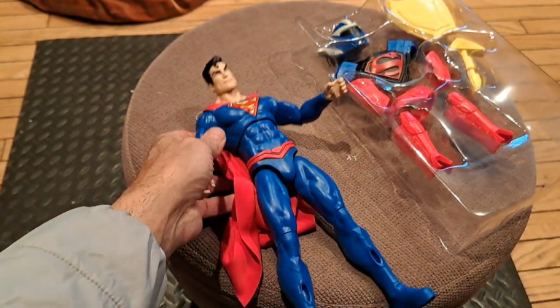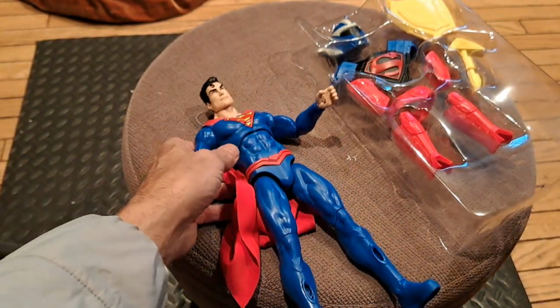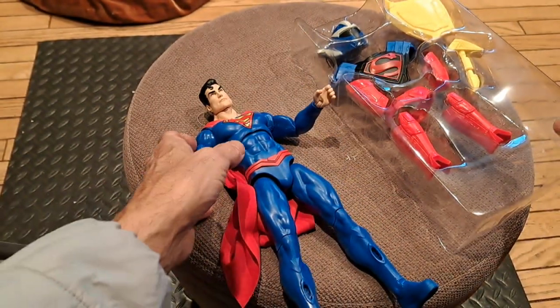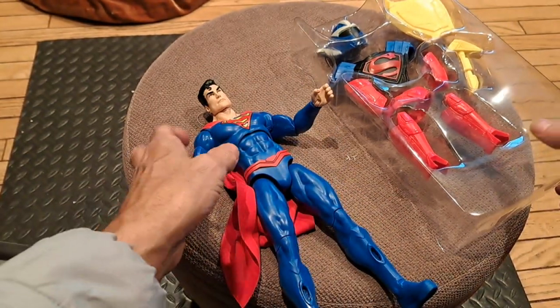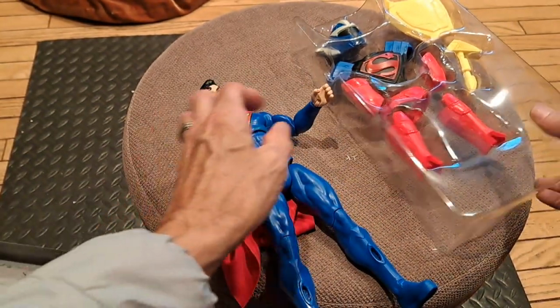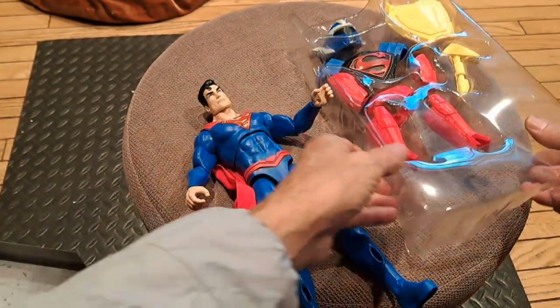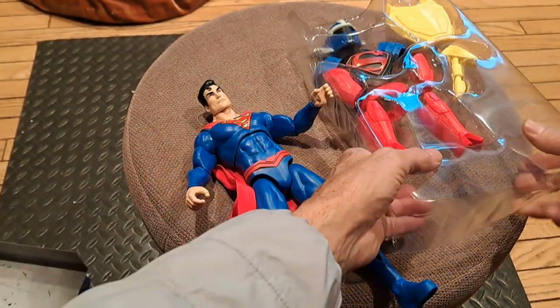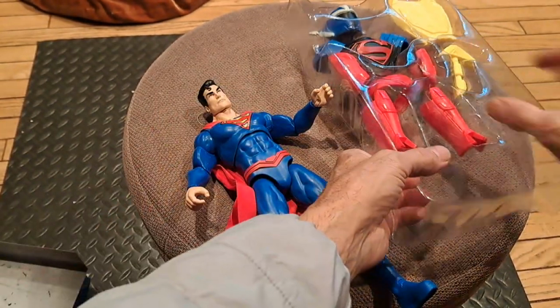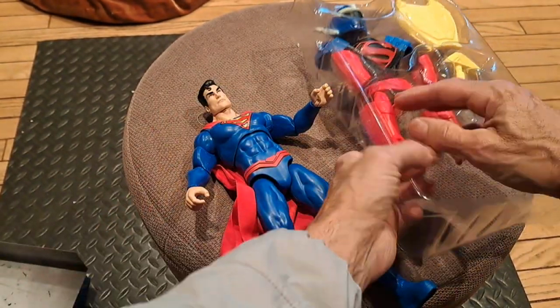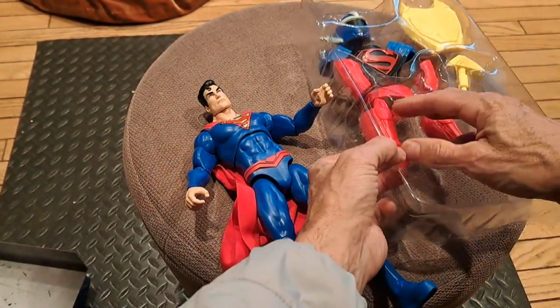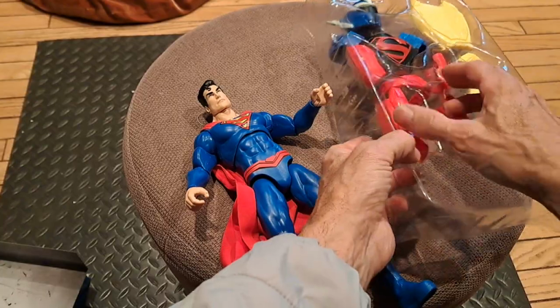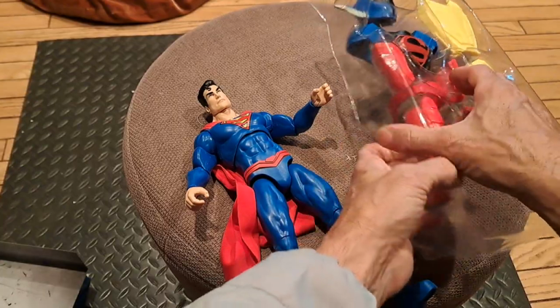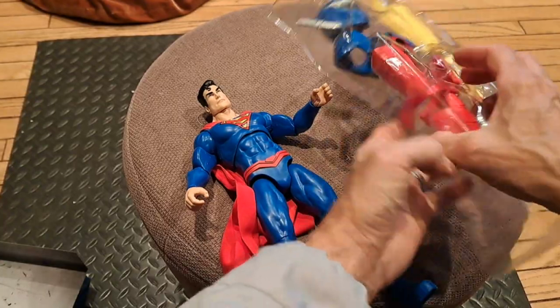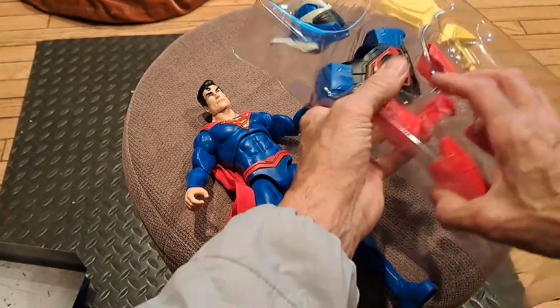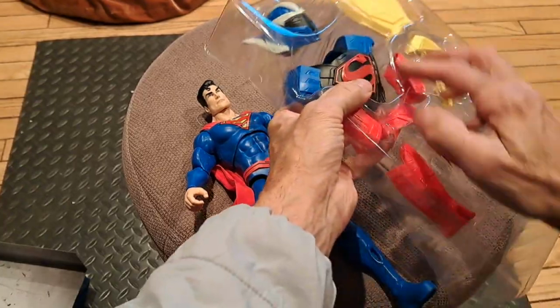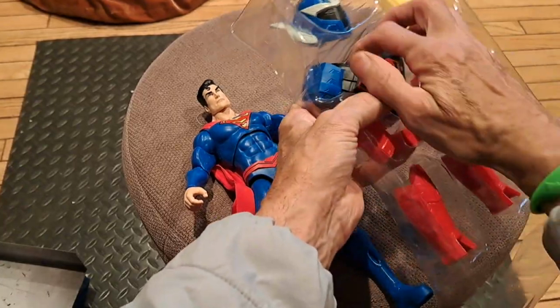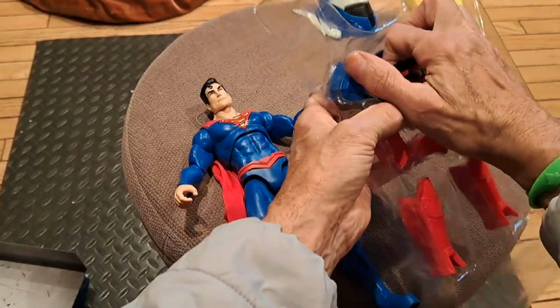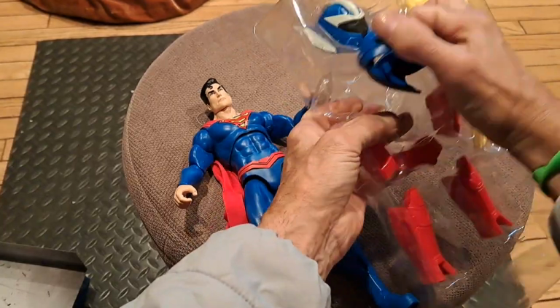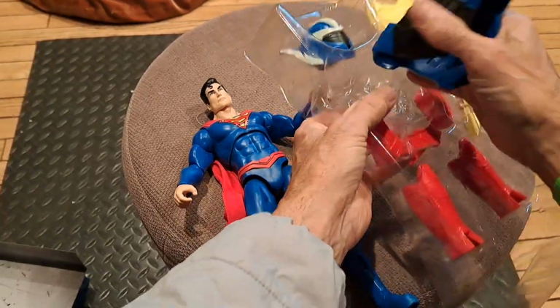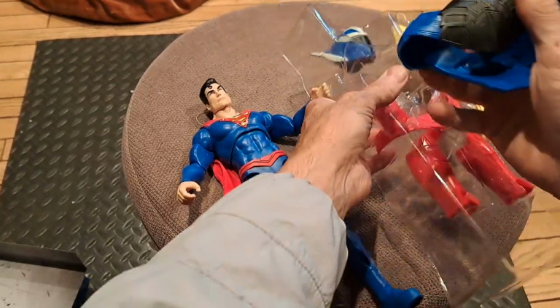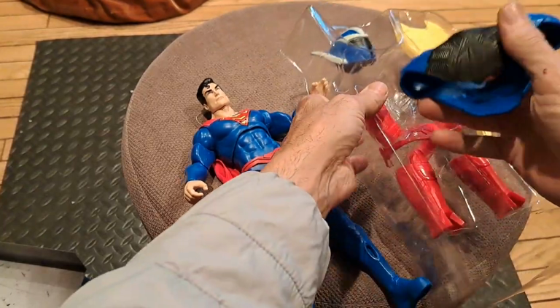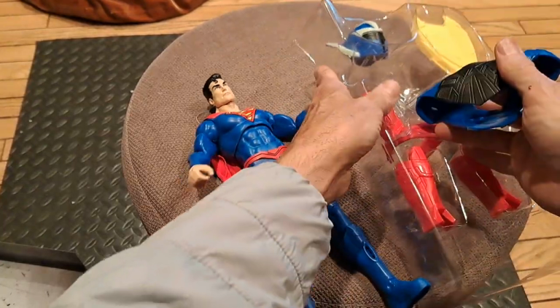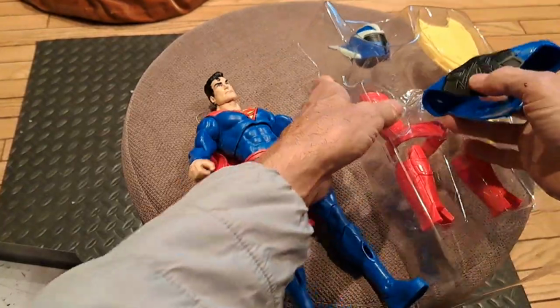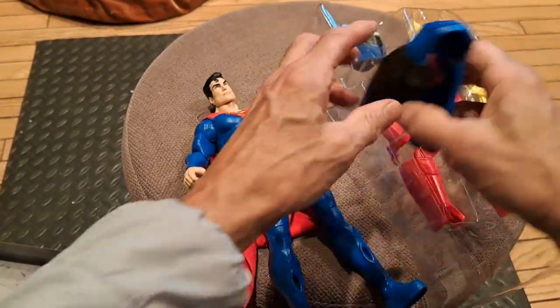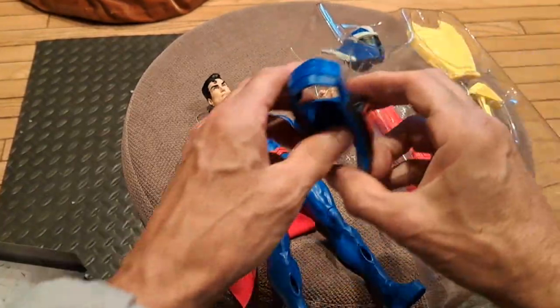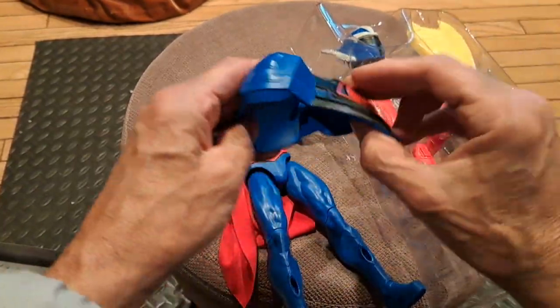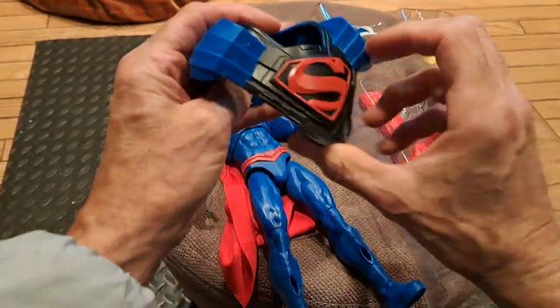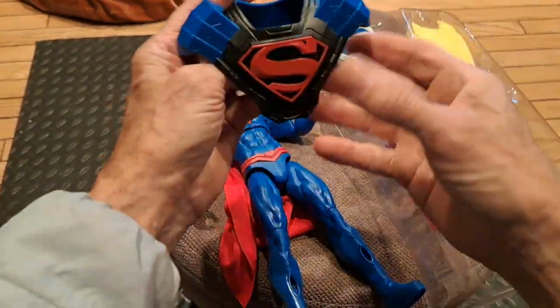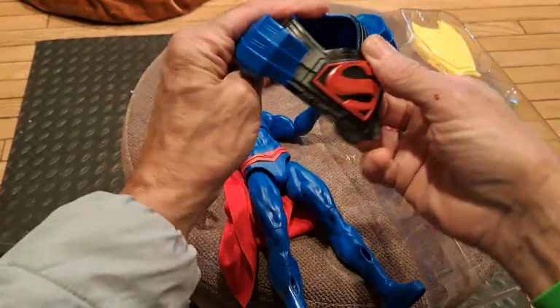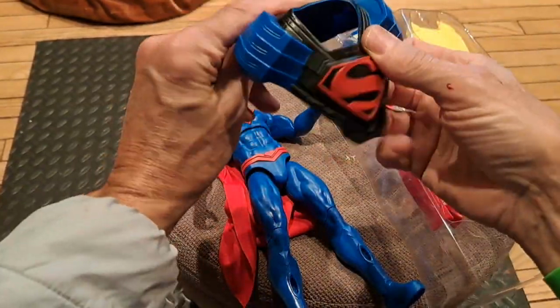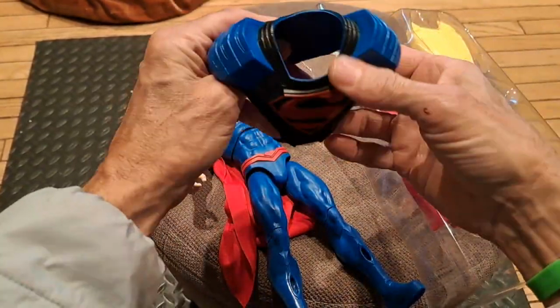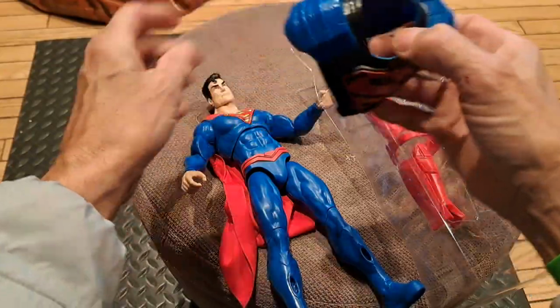Let's see how this armor looks on him. It's a nice, flexible armor.